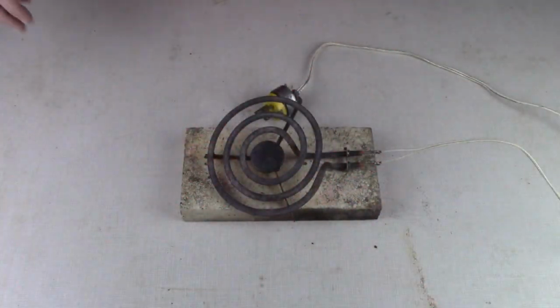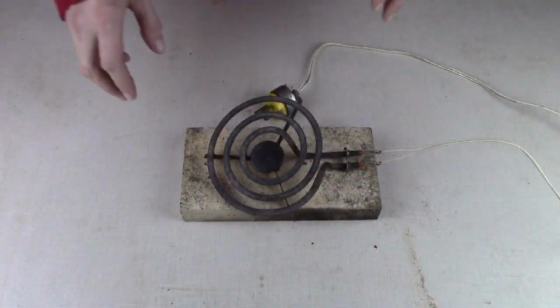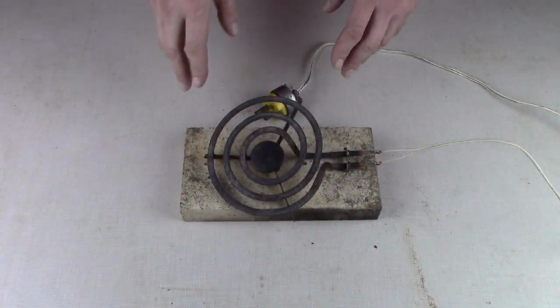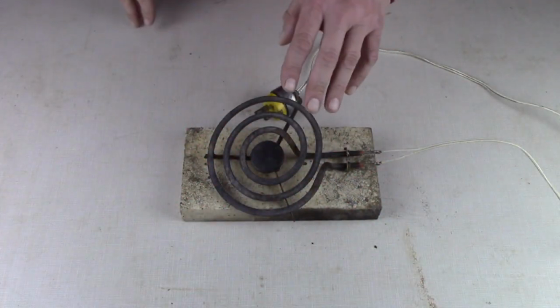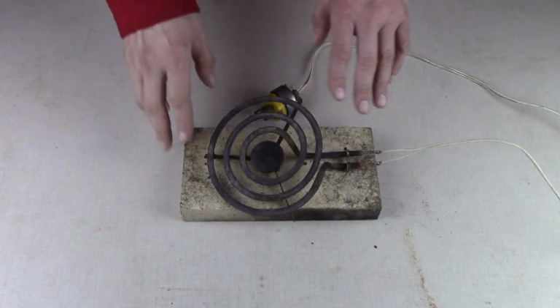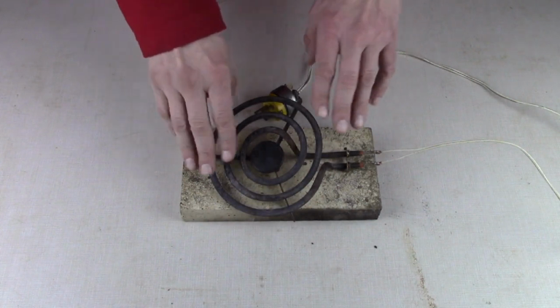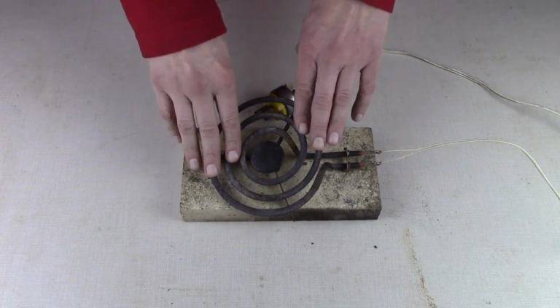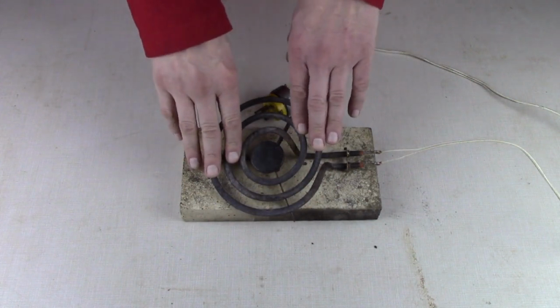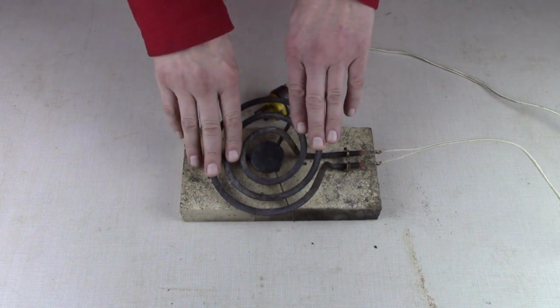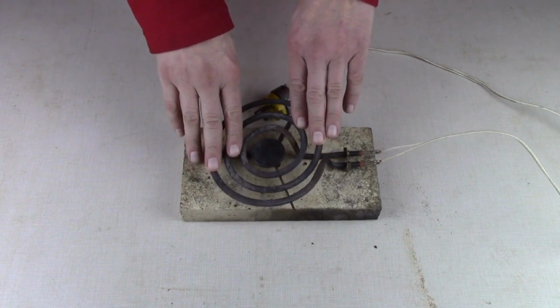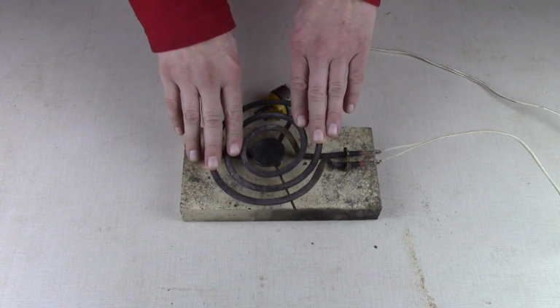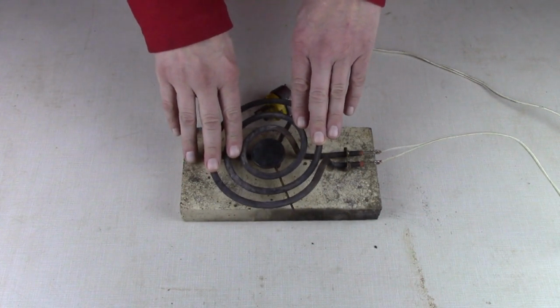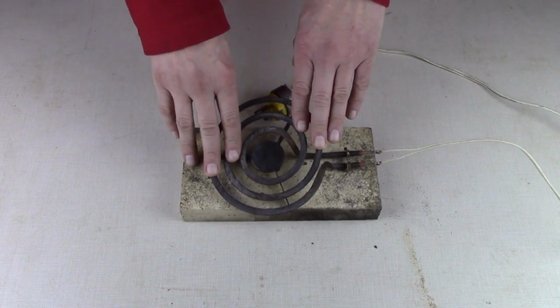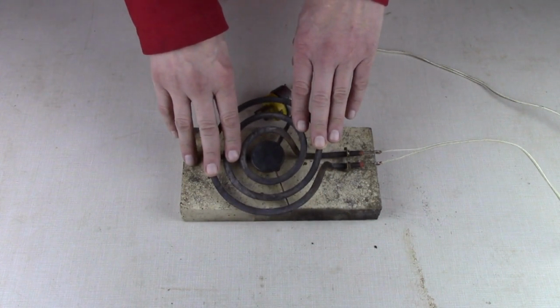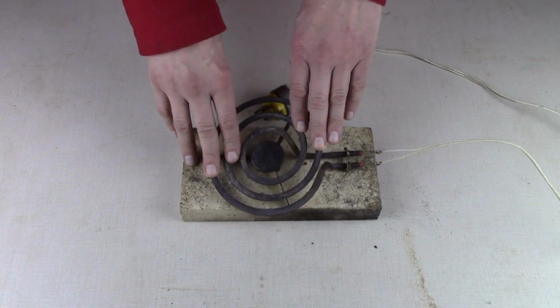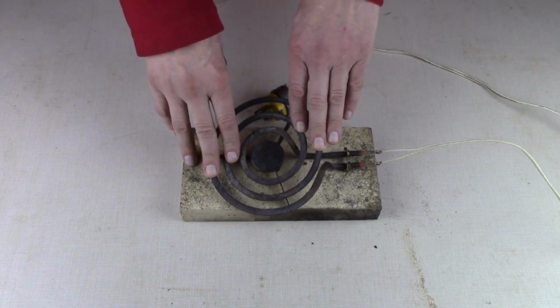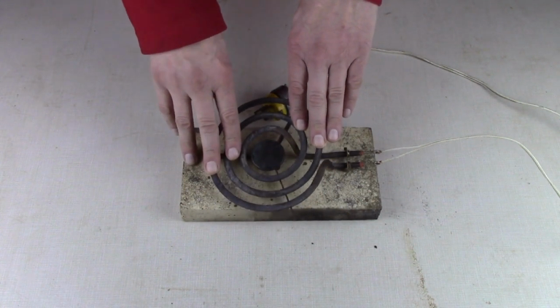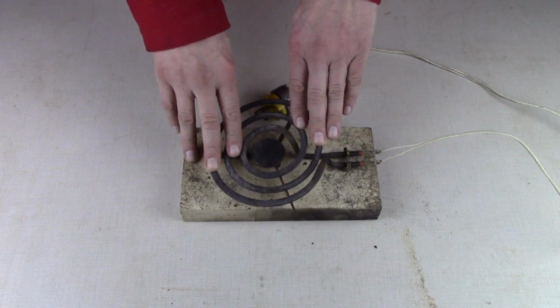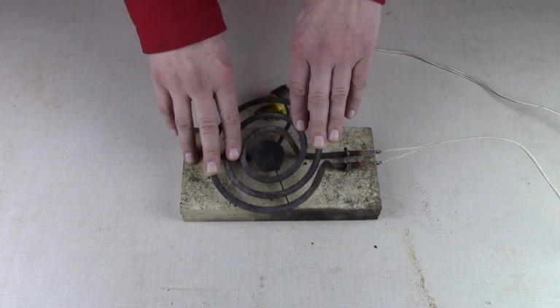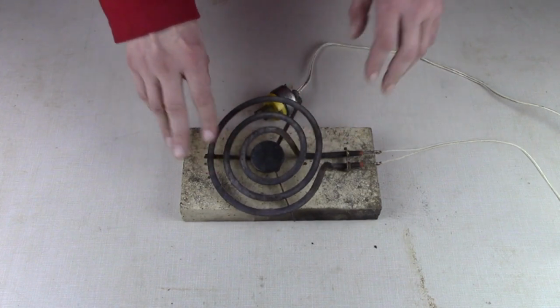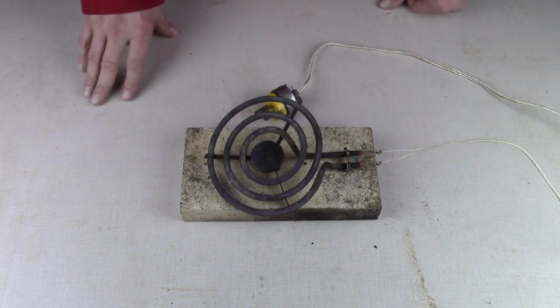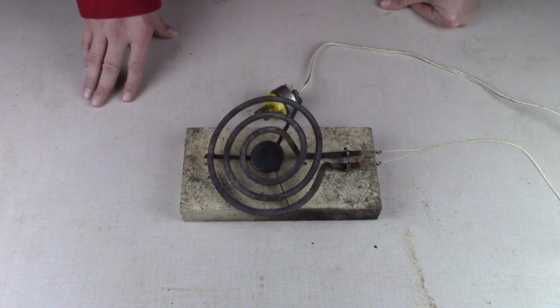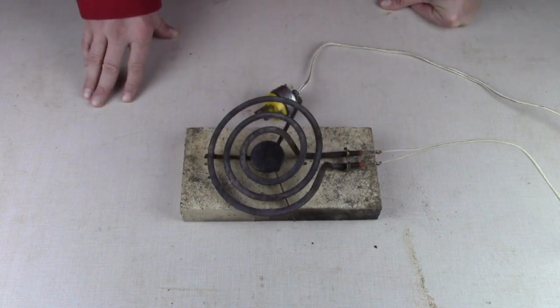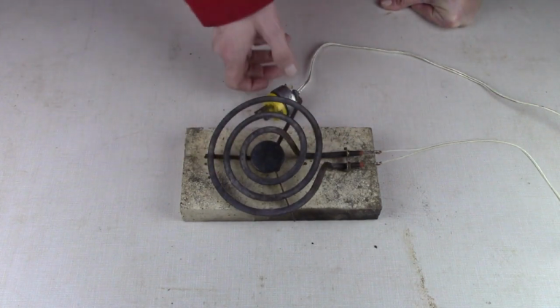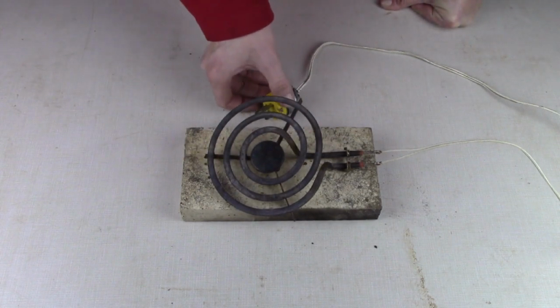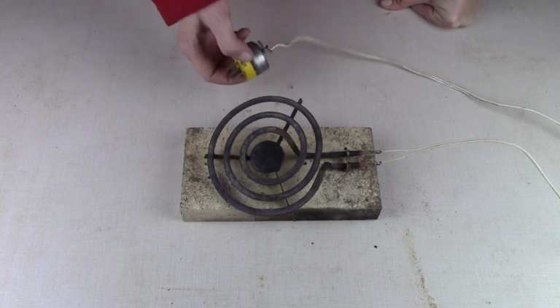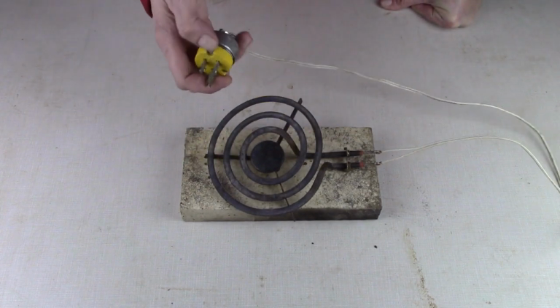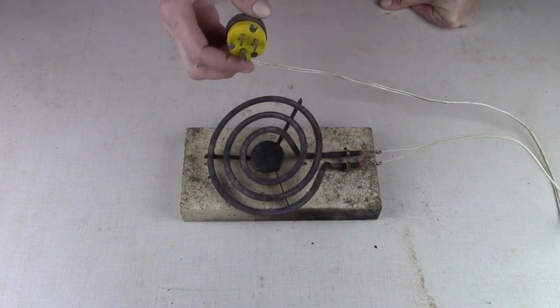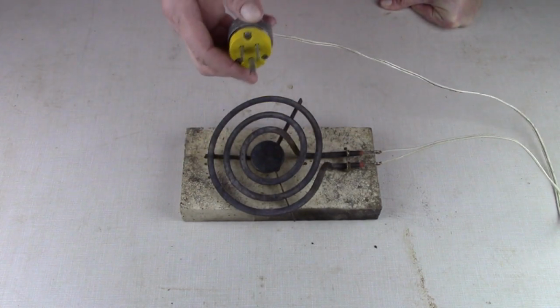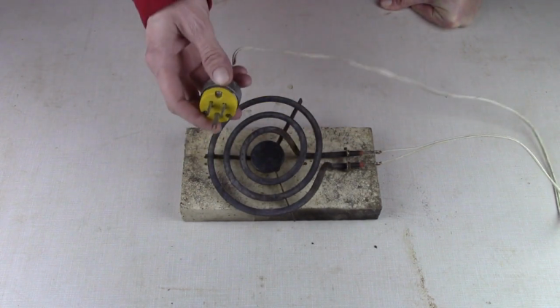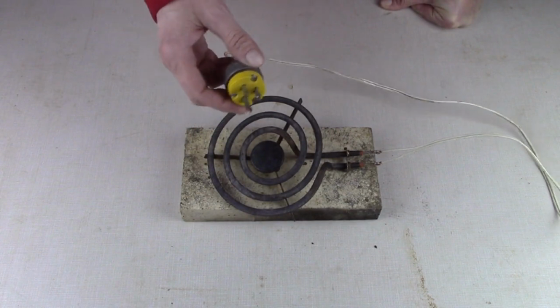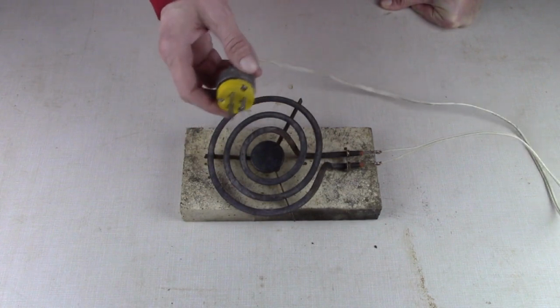What I have here is an electric cooking element from a 220 stove. What we're going to do today is find out what happens when we connect it to 110.